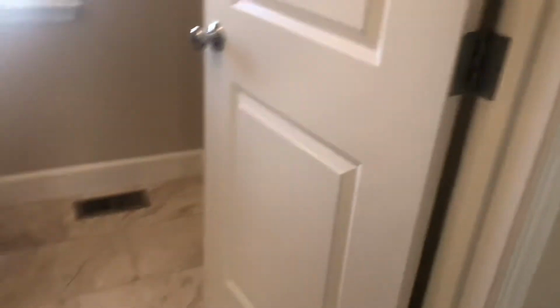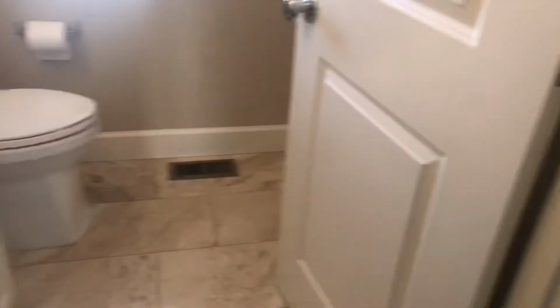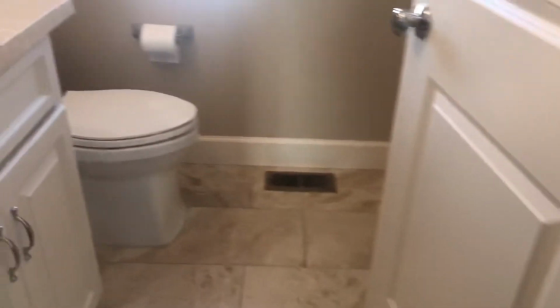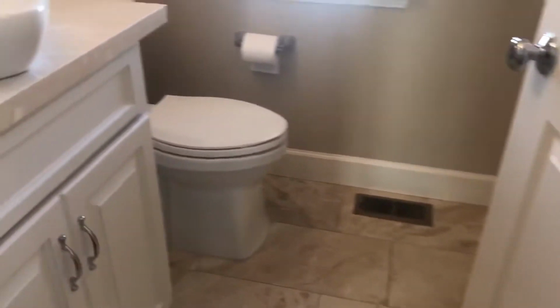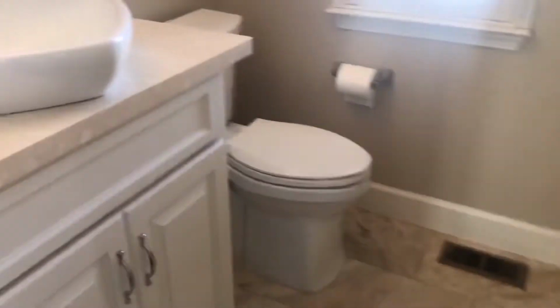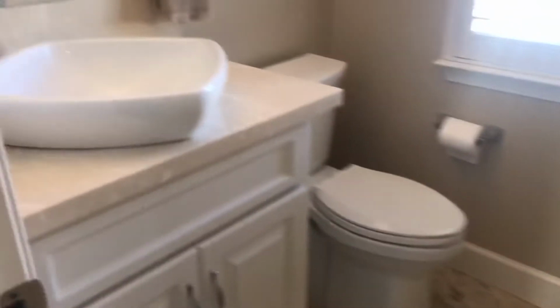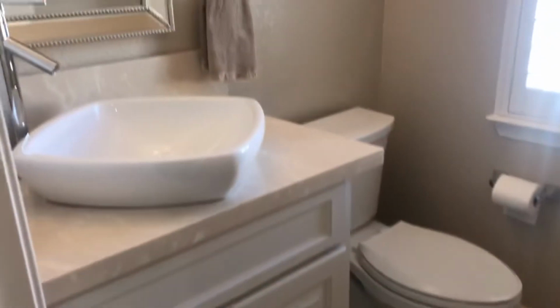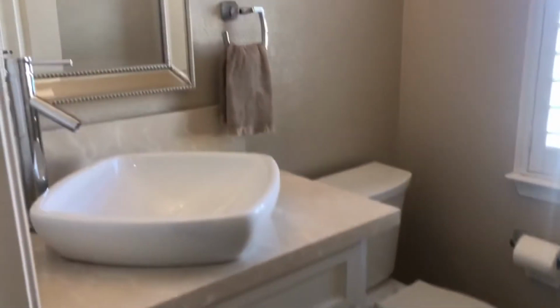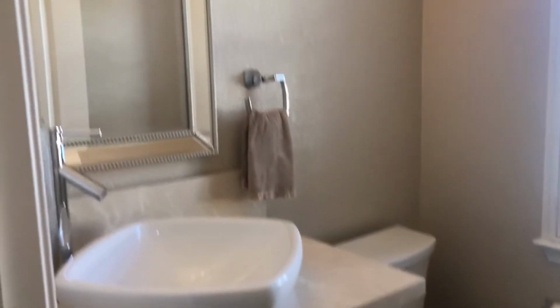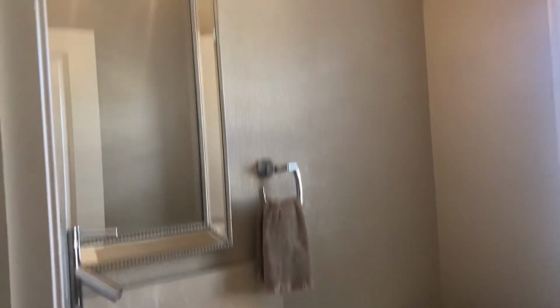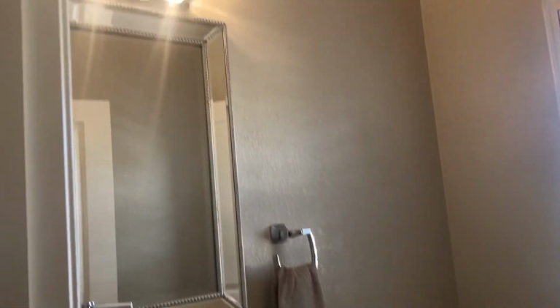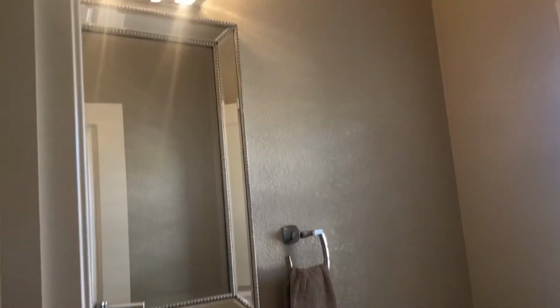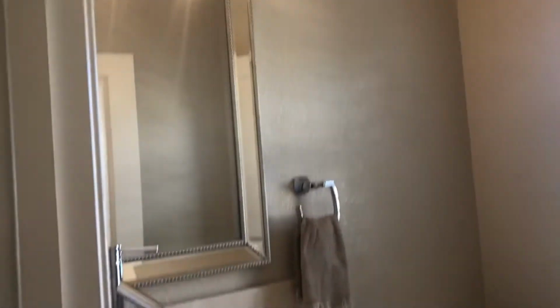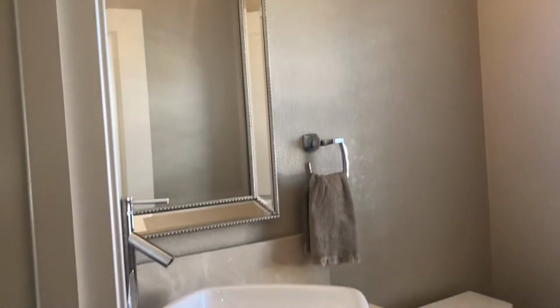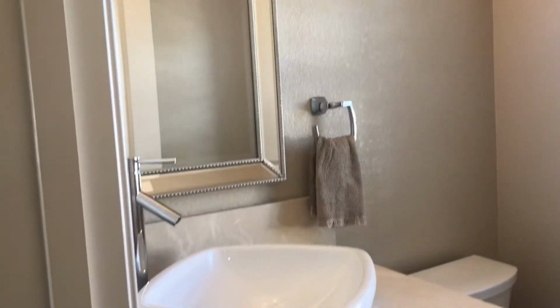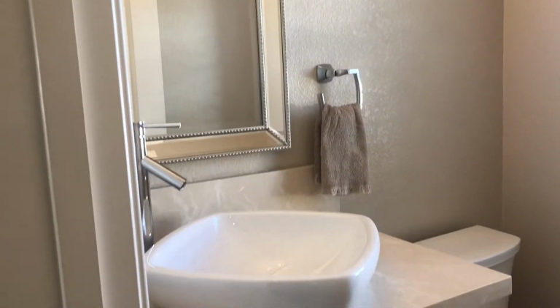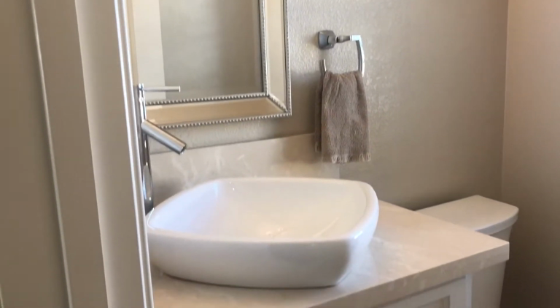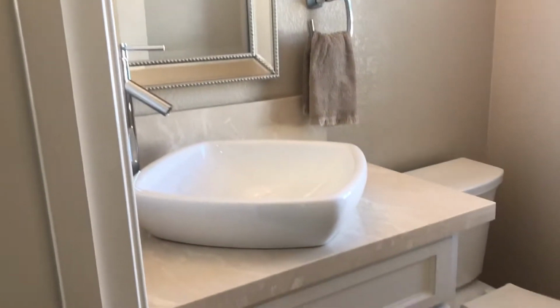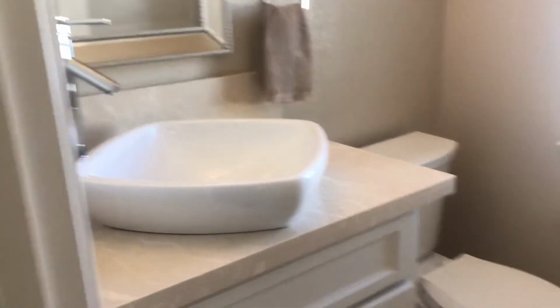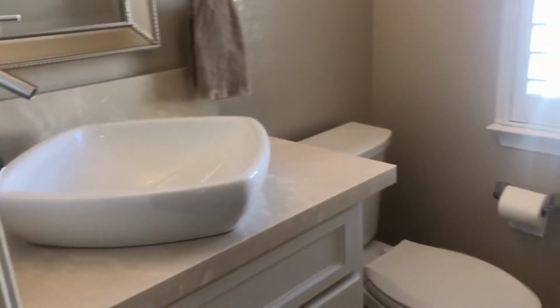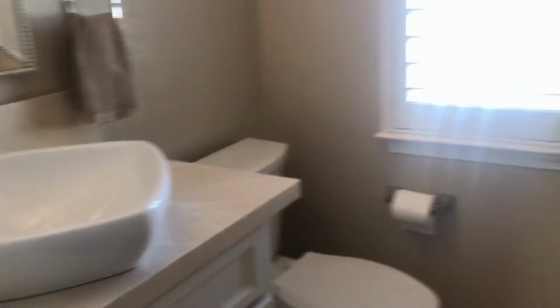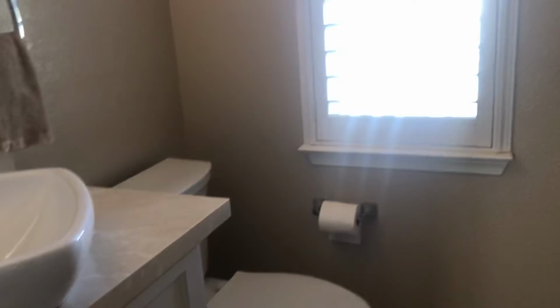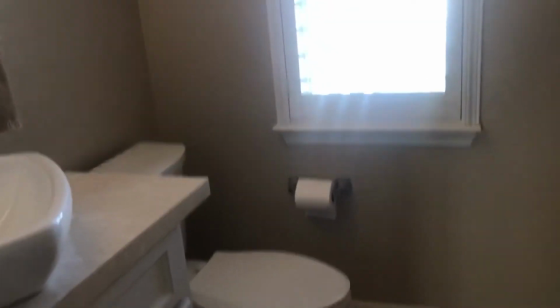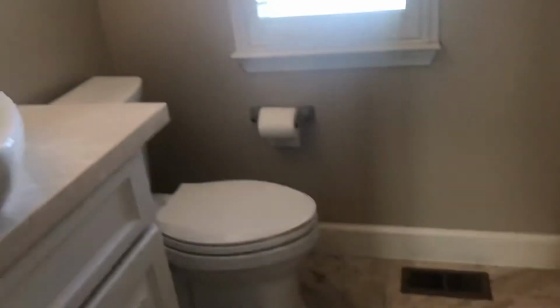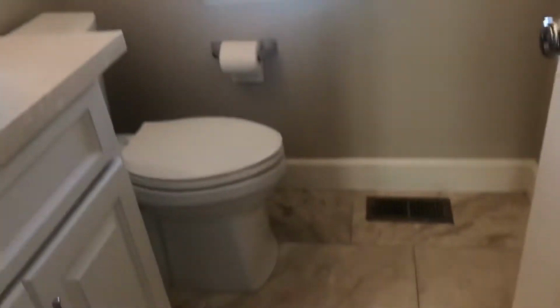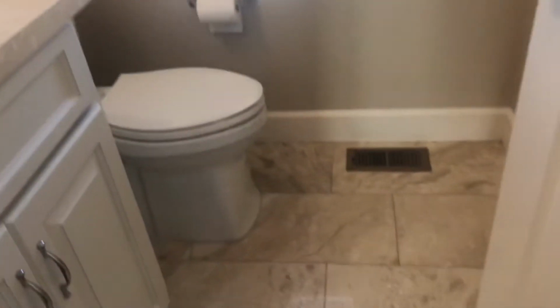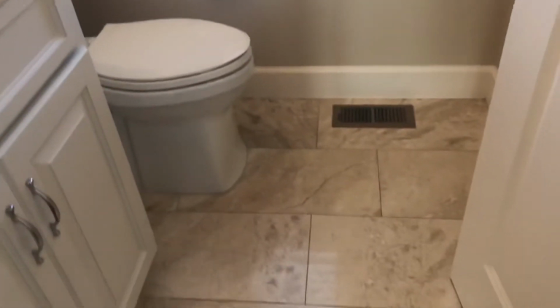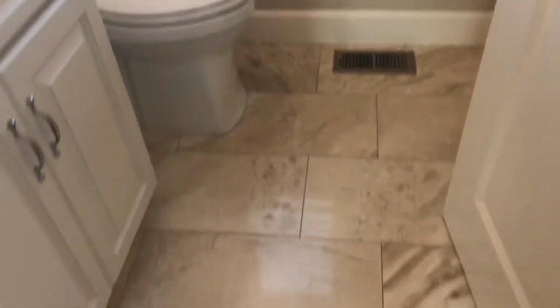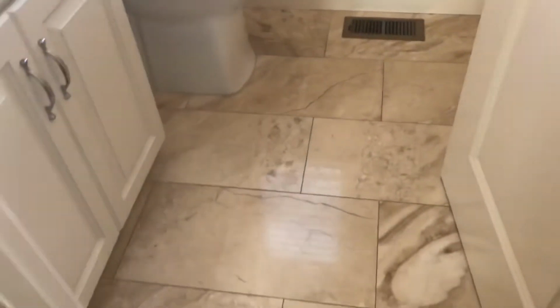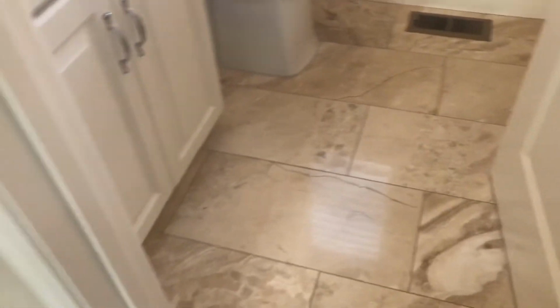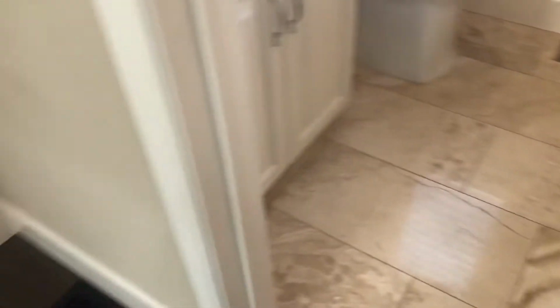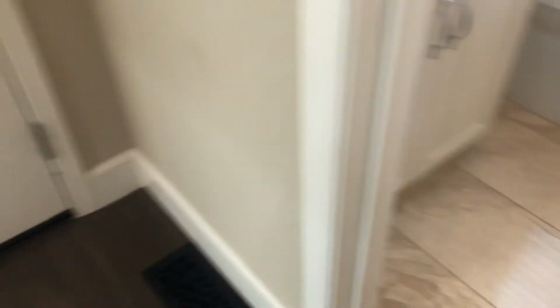This is the little powder room that's right off the front. You can see the great updates that have been done in this home, with quartz counters even in the powder room and beautiful tile floors.